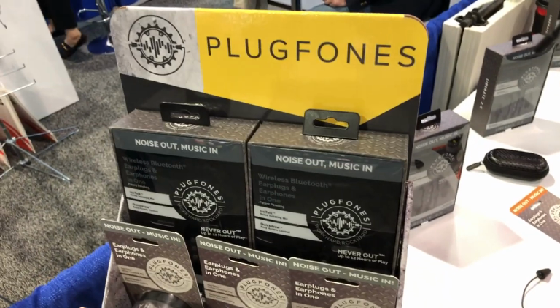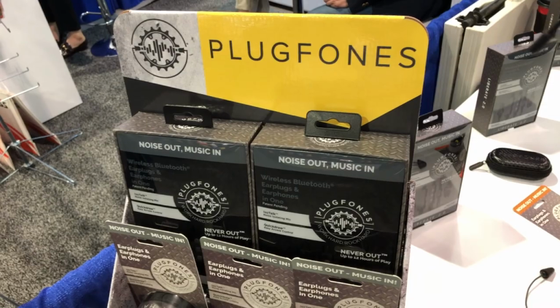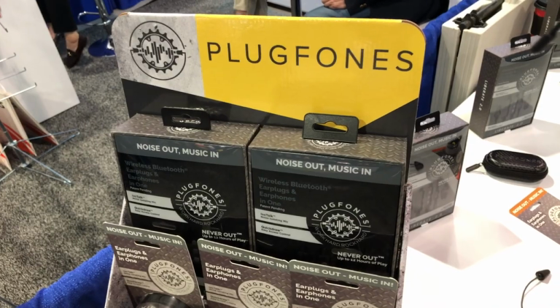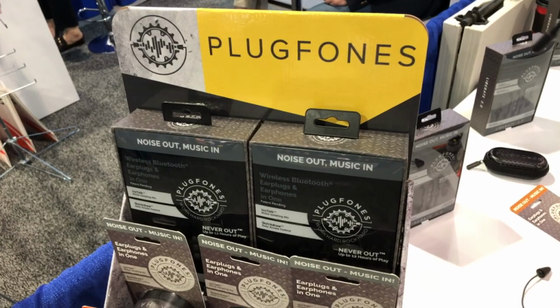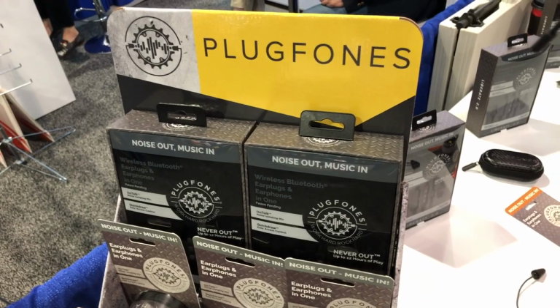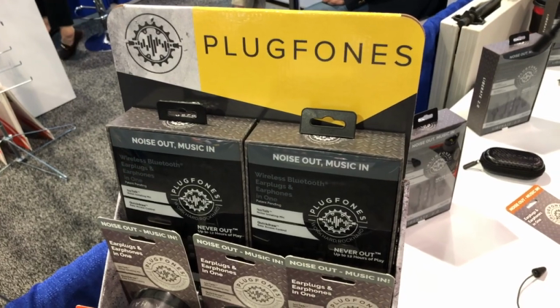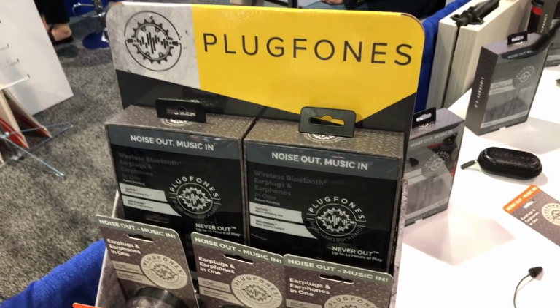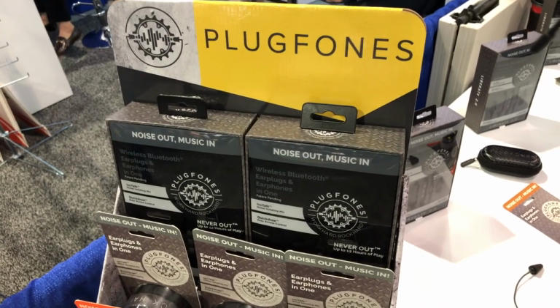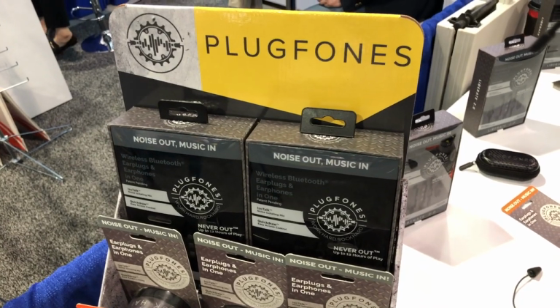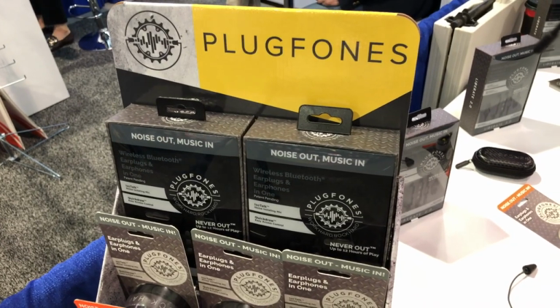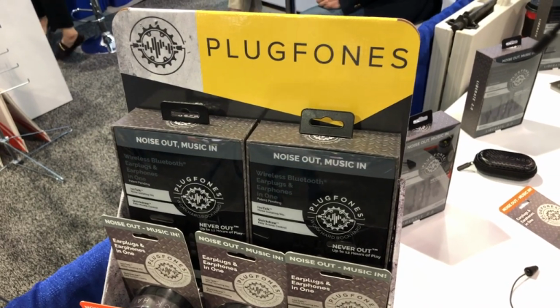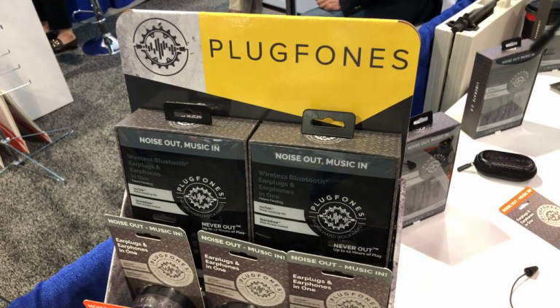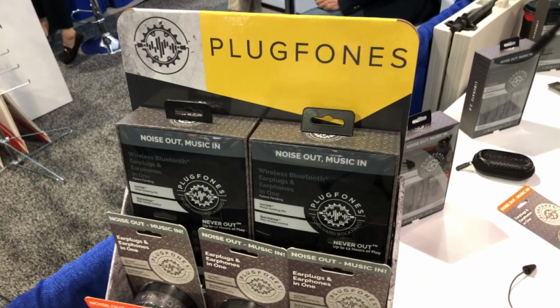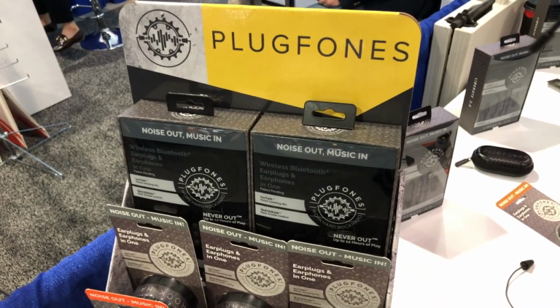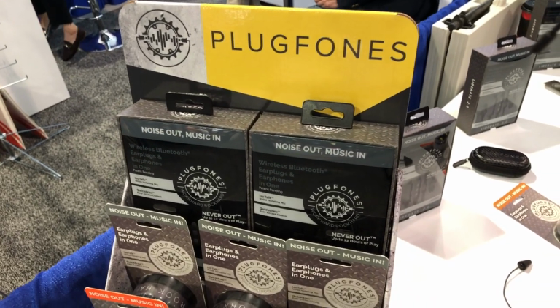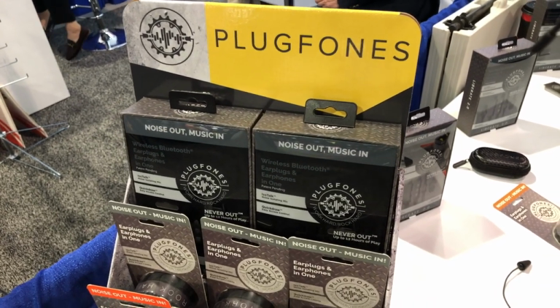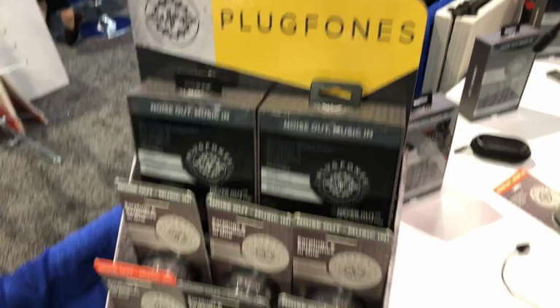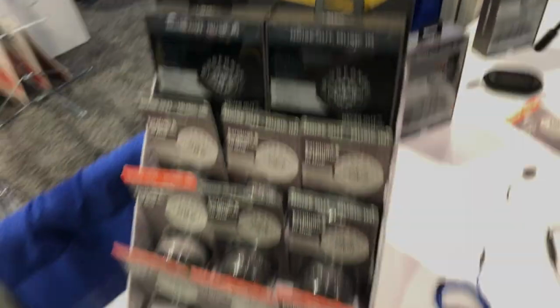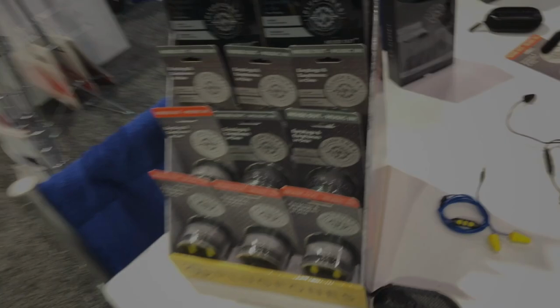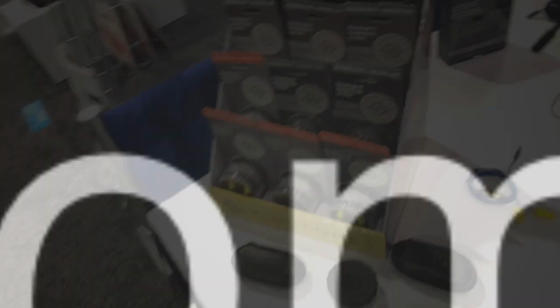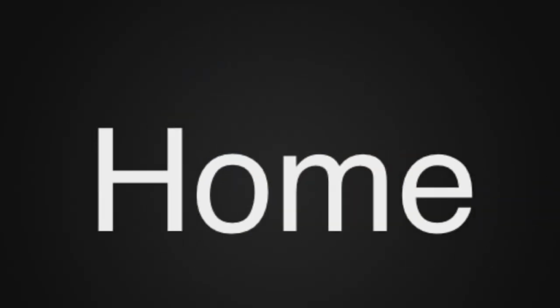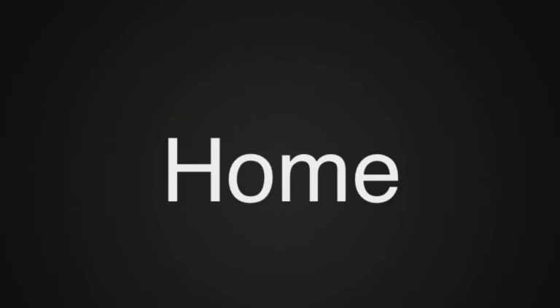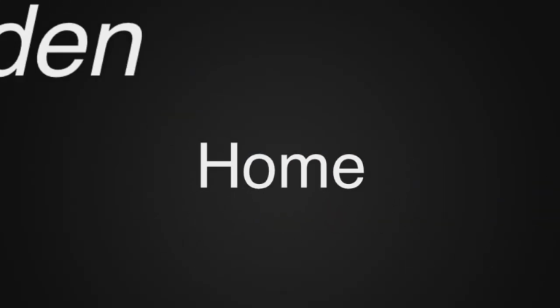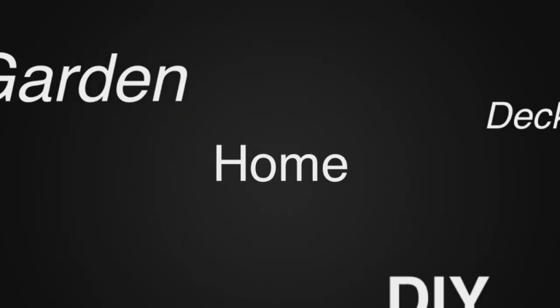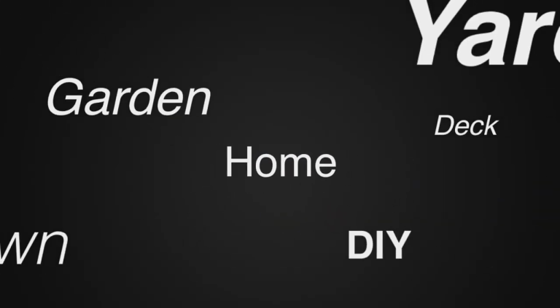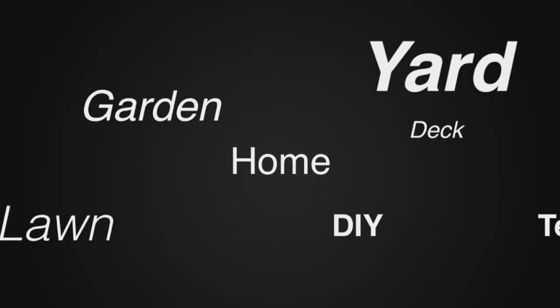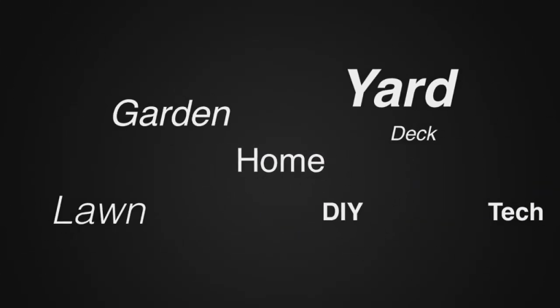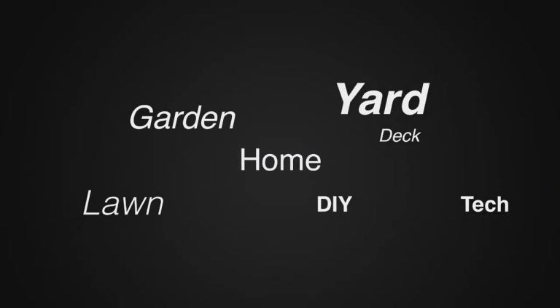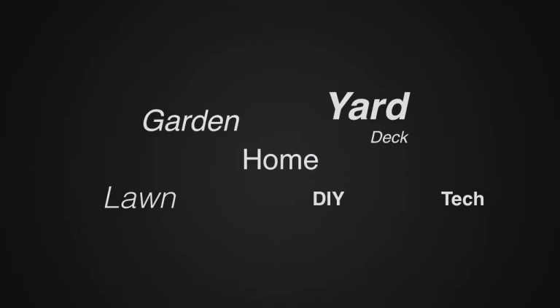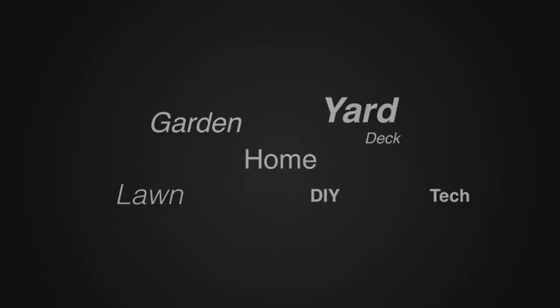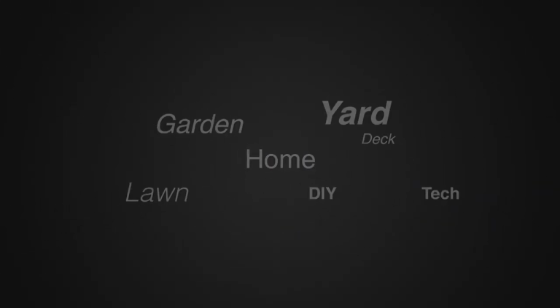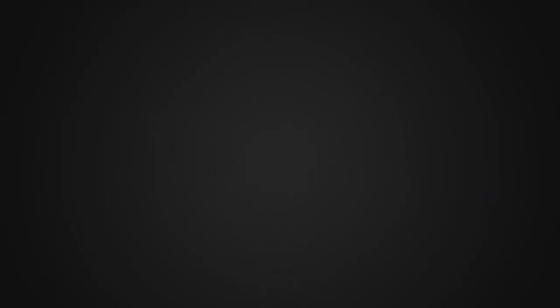We'll put those links in the description below so you can go check these out. We're at the National Hardware Show. For more tips and how-to videos, go to weekendhandyman.com.